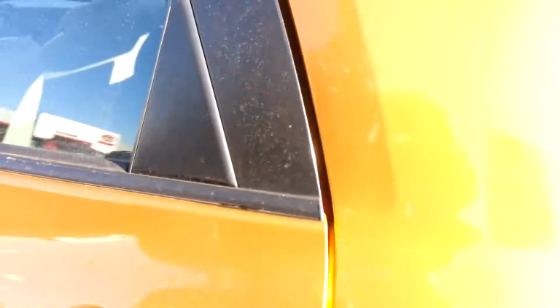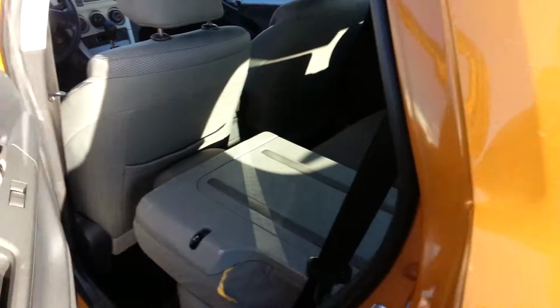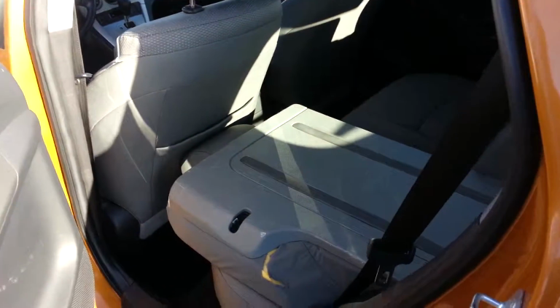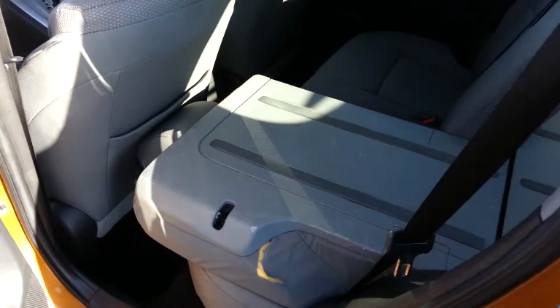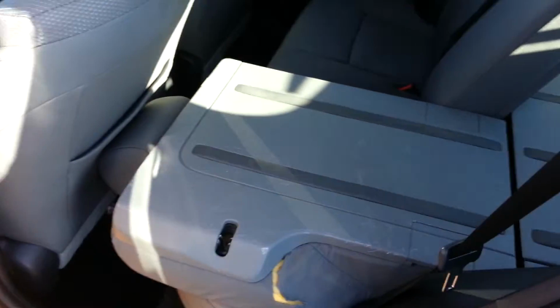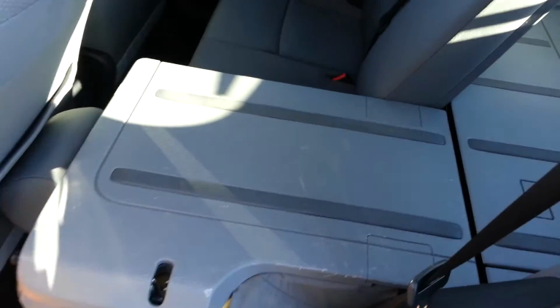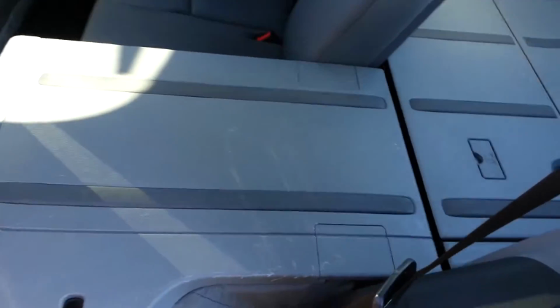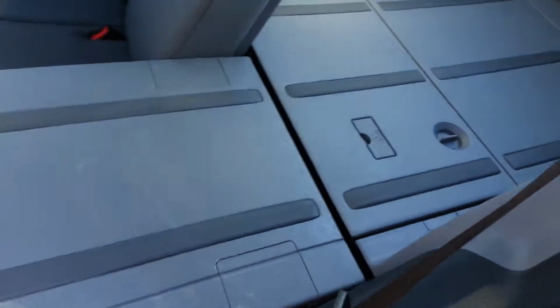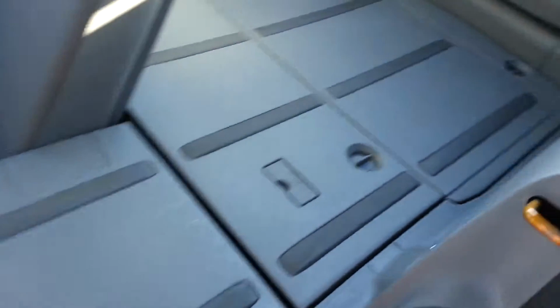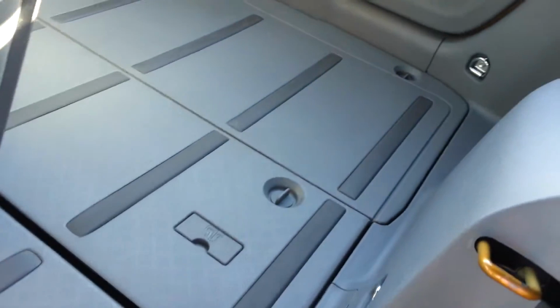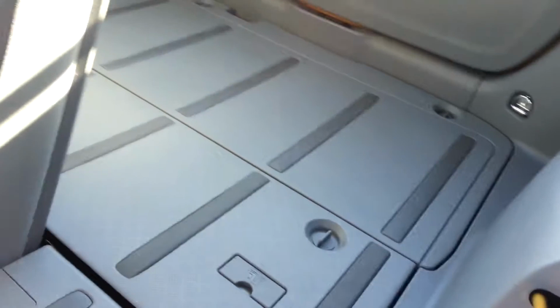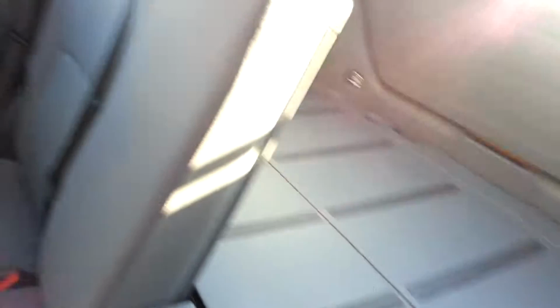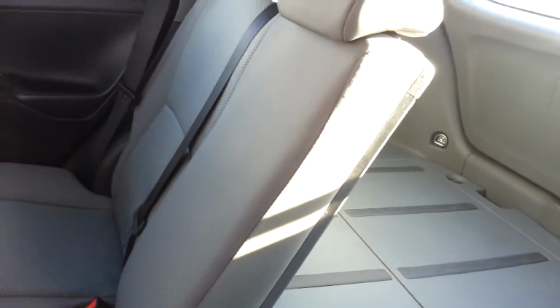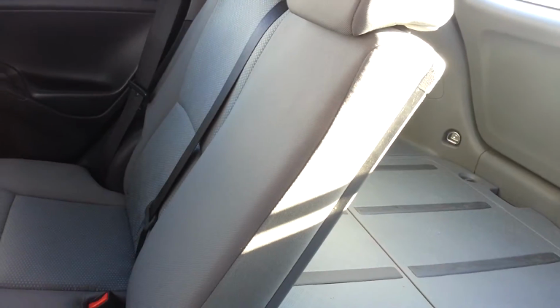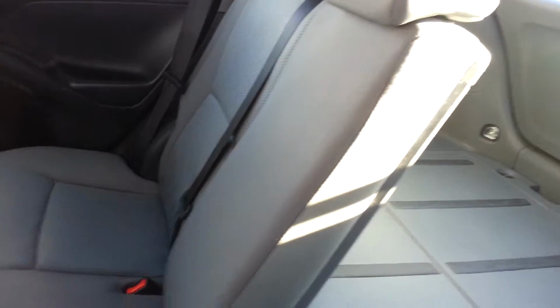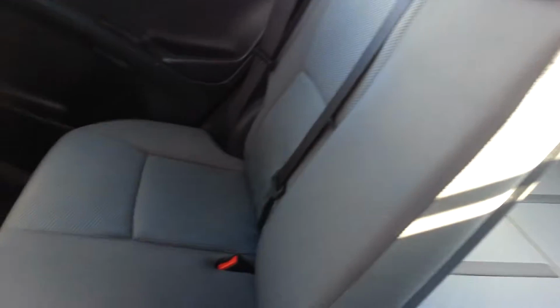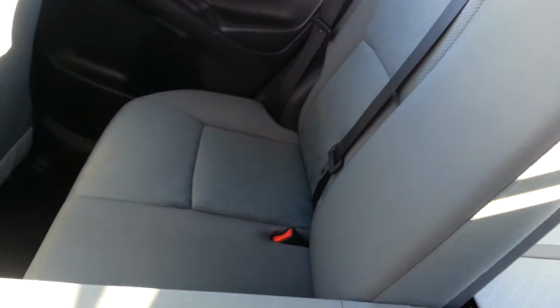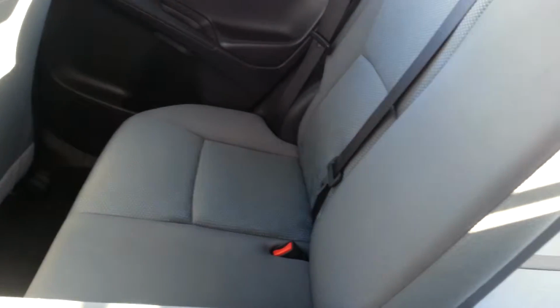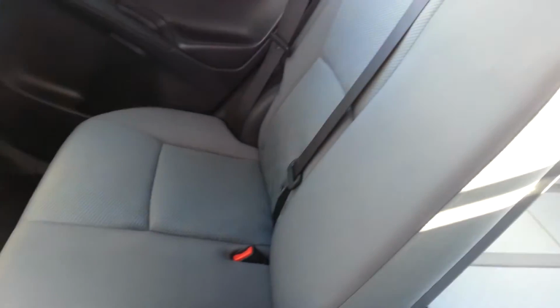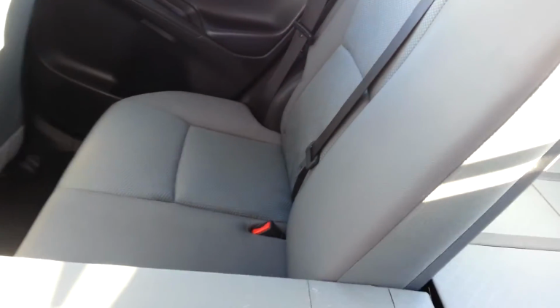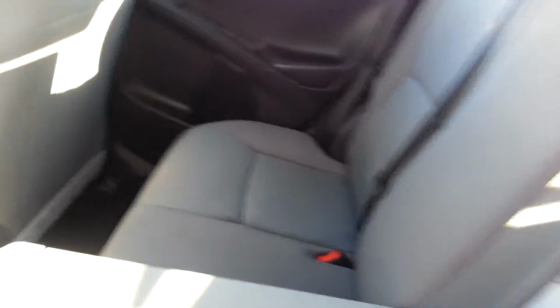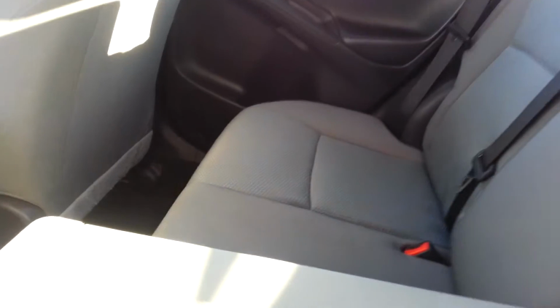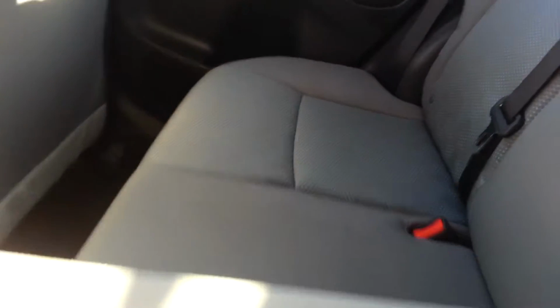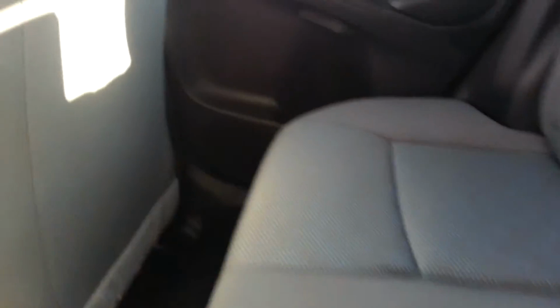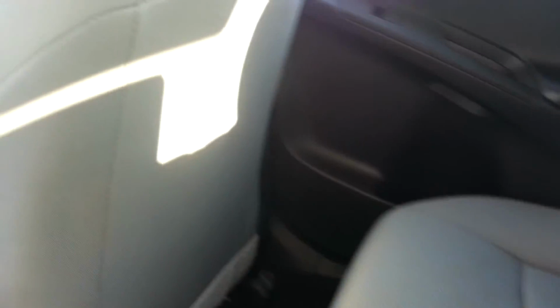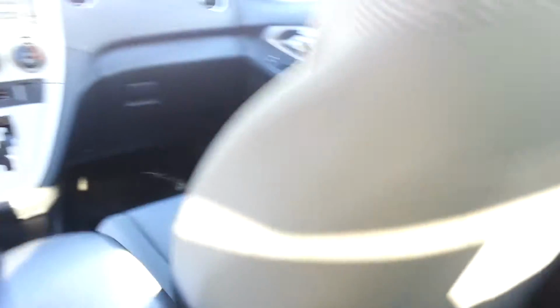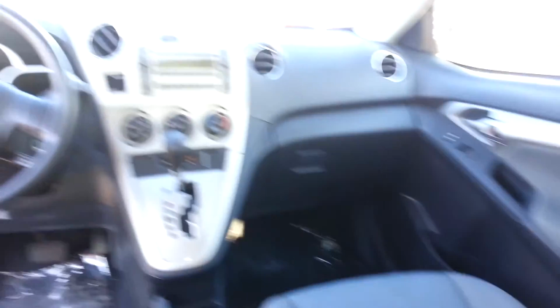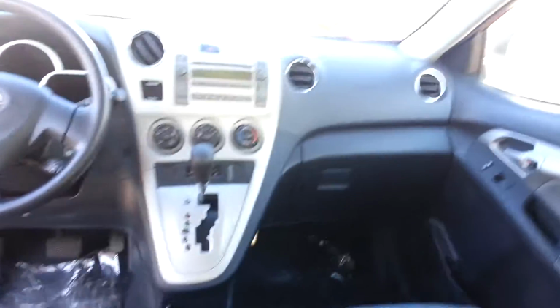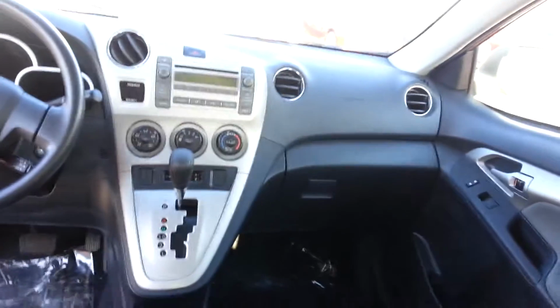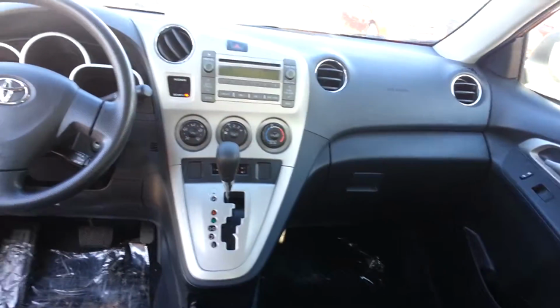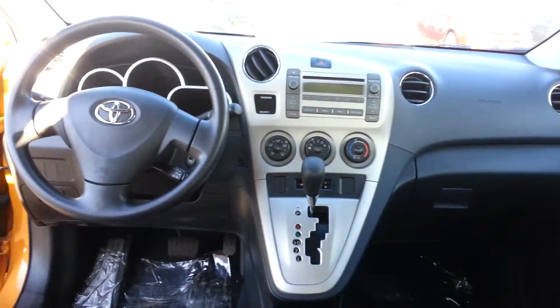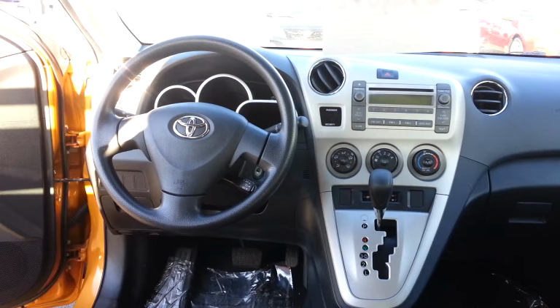I'll show you the back. Got one seat kind of flipped down here so you can get an idea. Got this whole nice area in the back, and then this other seat will flip down too — just to show you what that looks like. And to give you a look at that front area again from here.